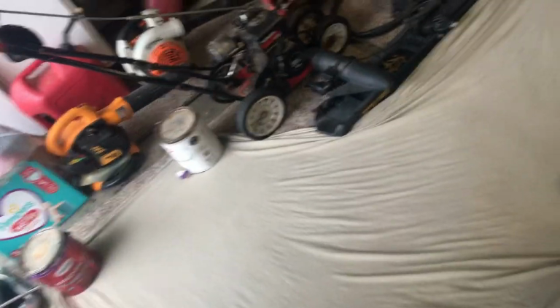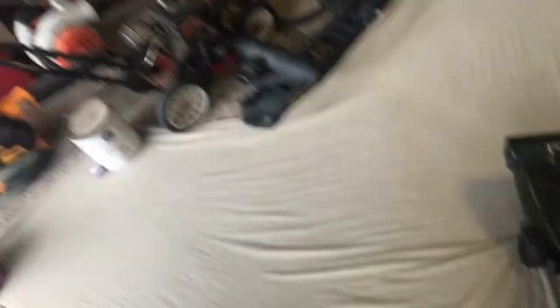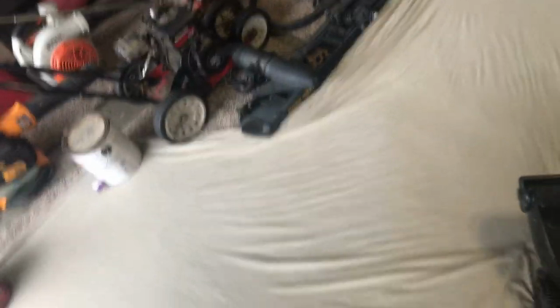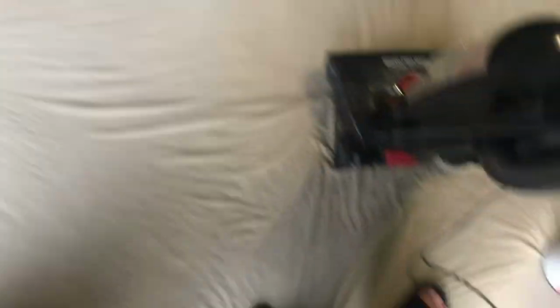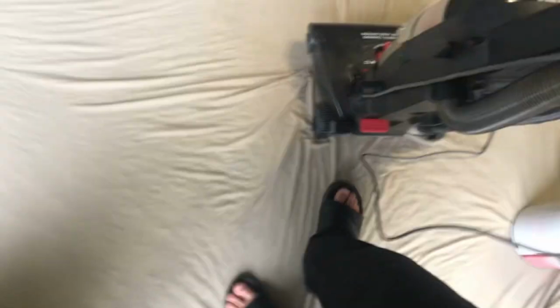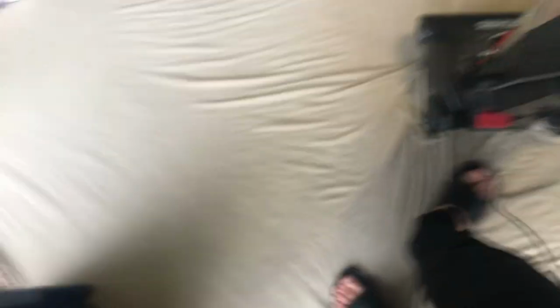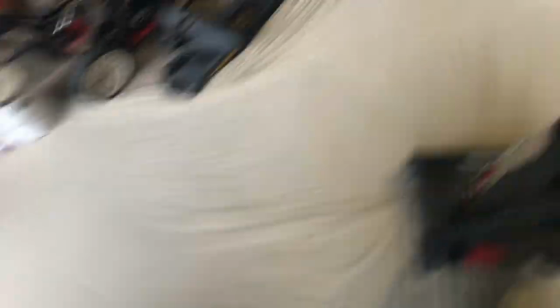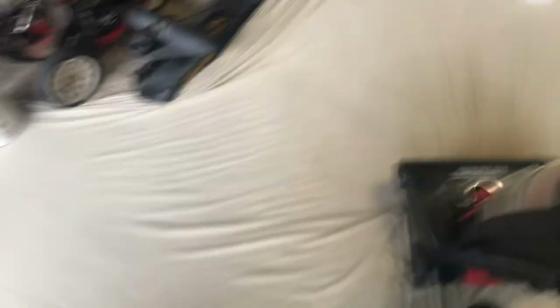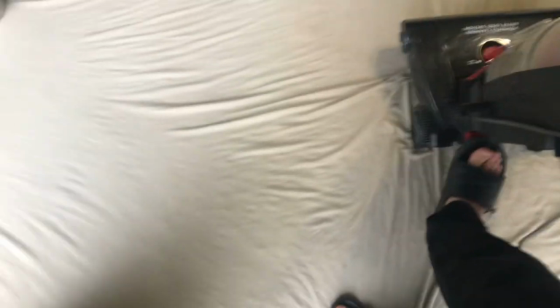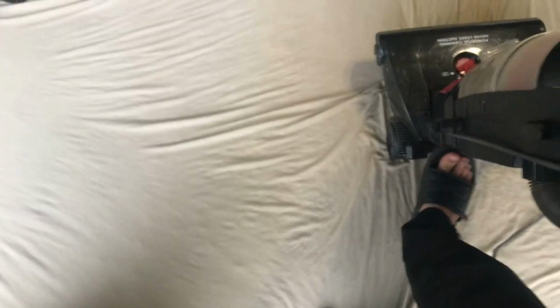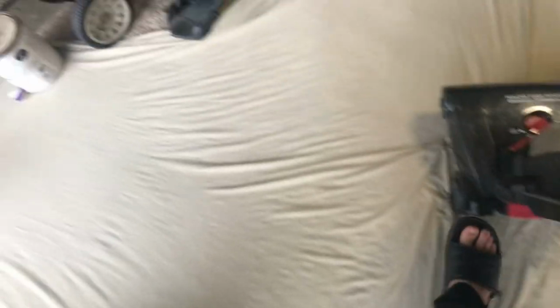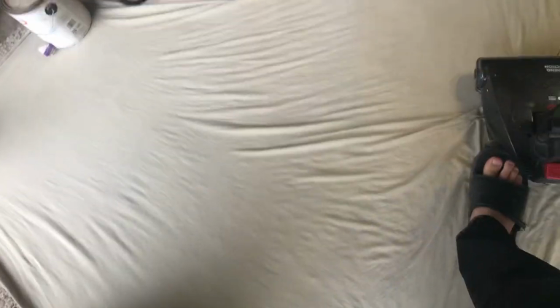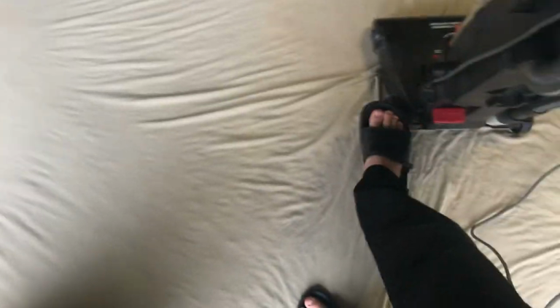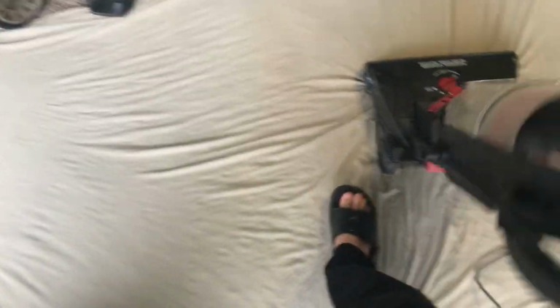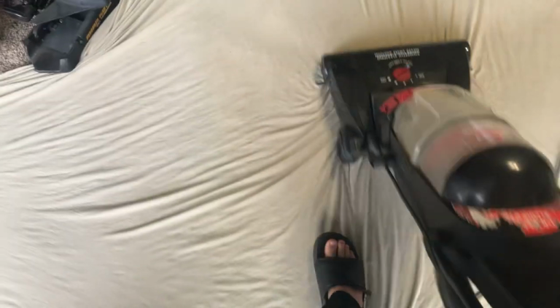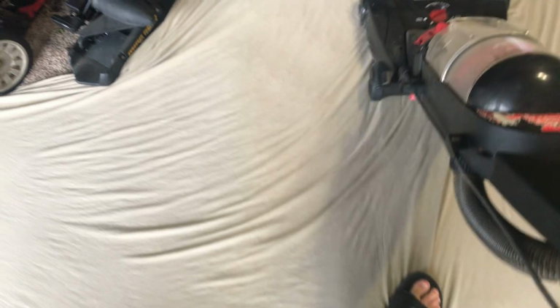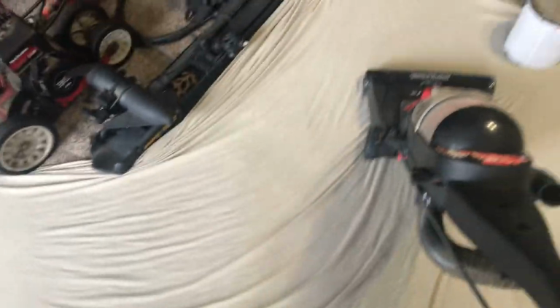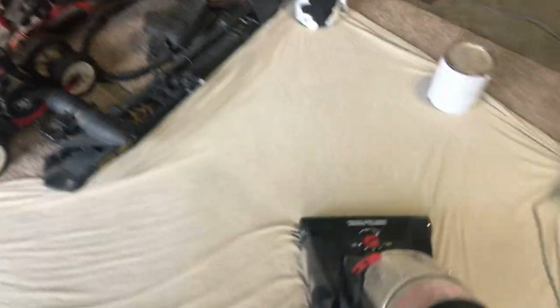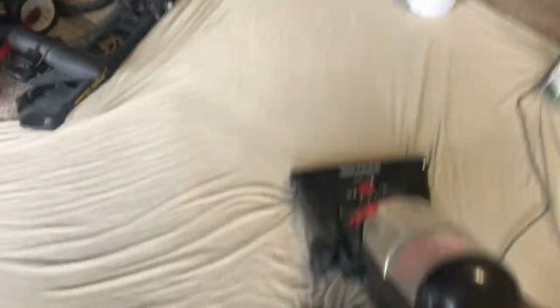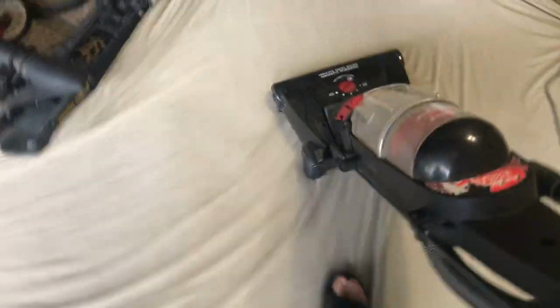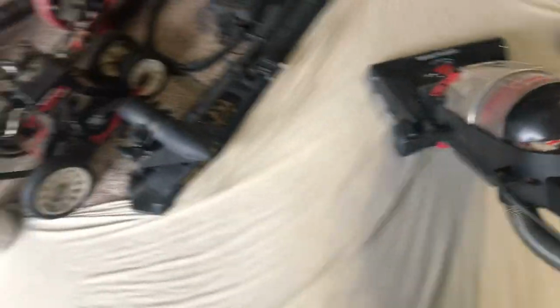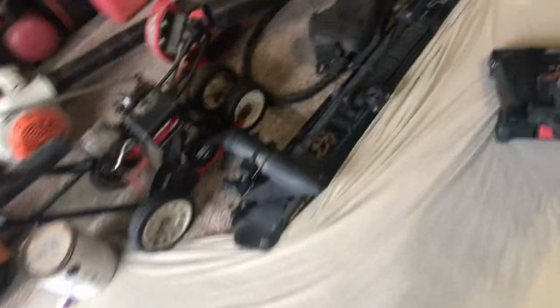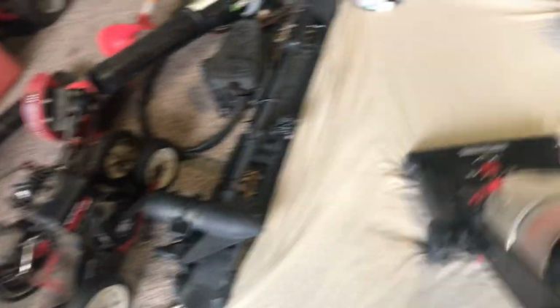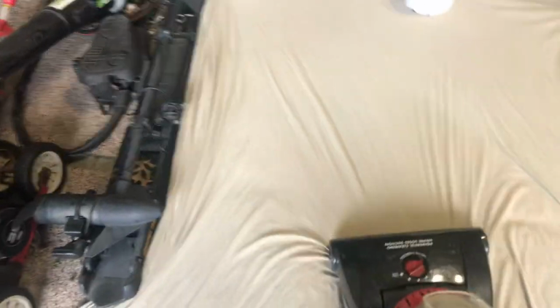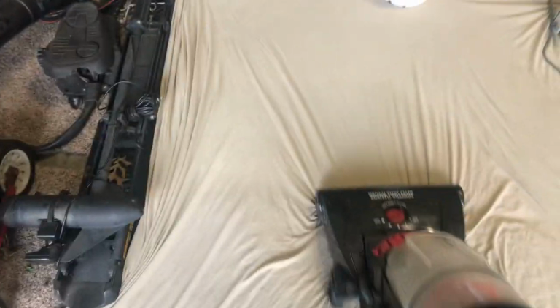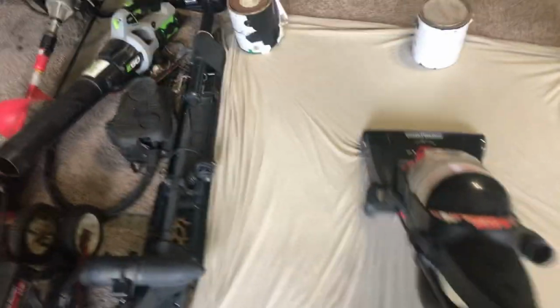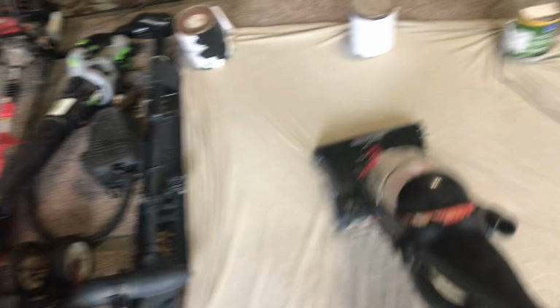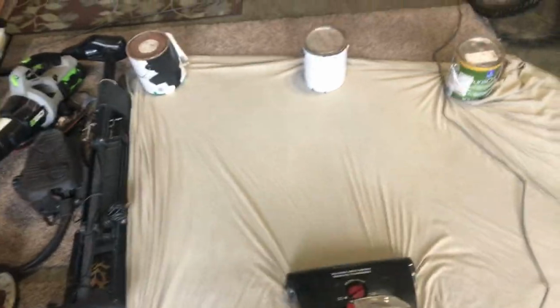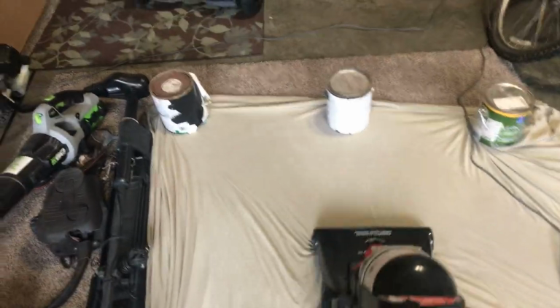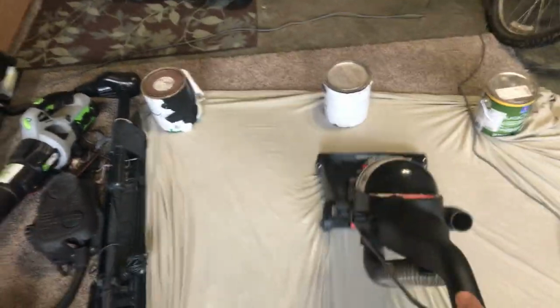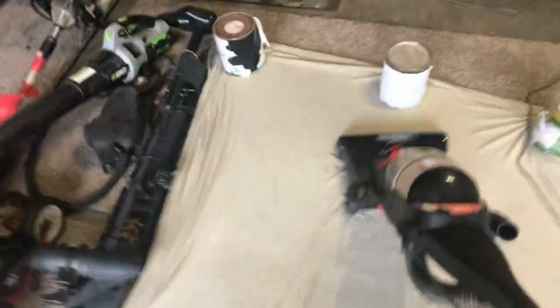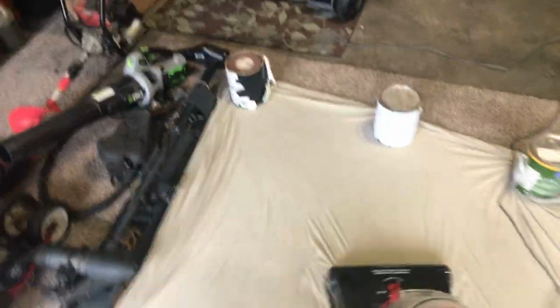Let's get started. Let's get started vacuuming. Here we go. And besides that, I have these paint buckets holding it down.